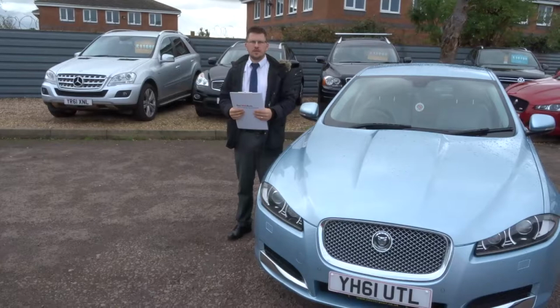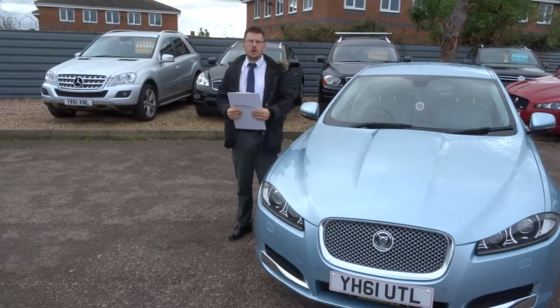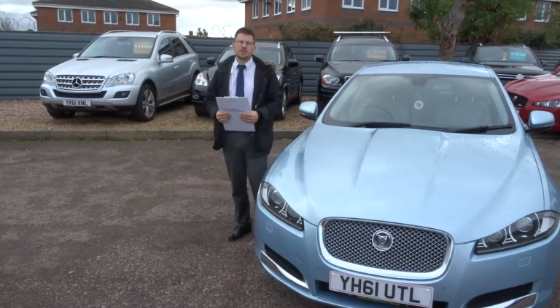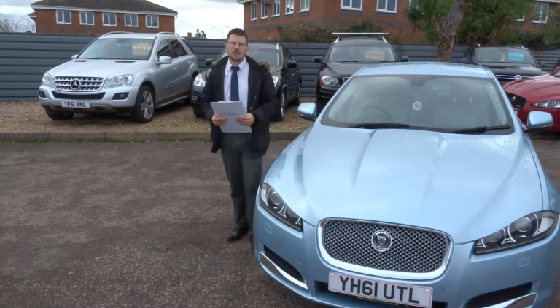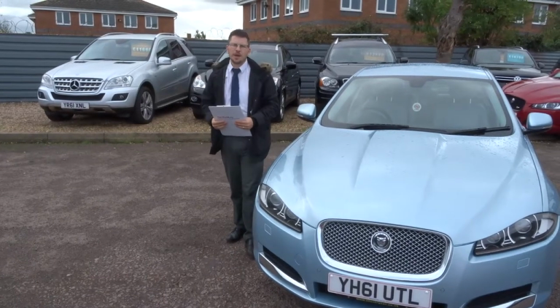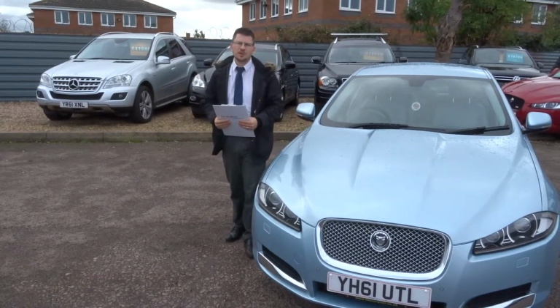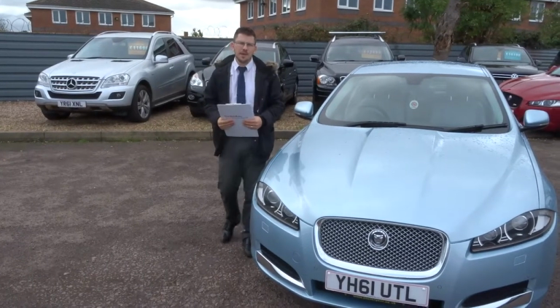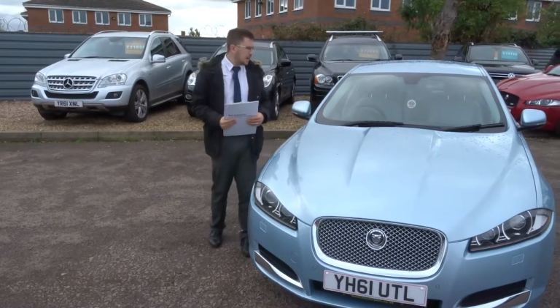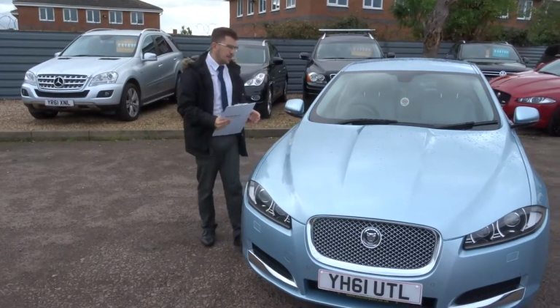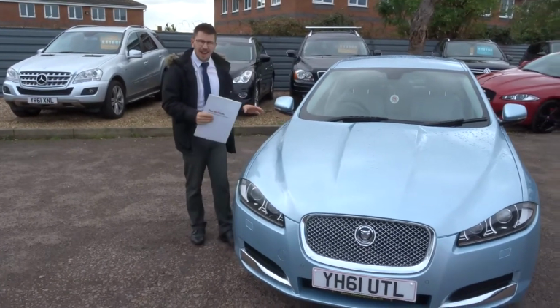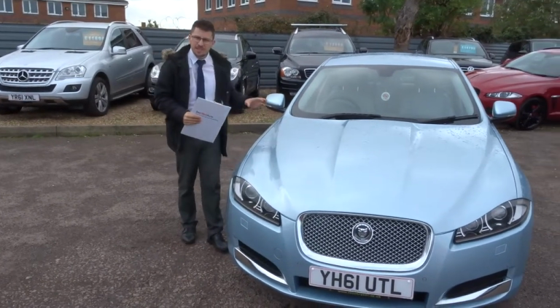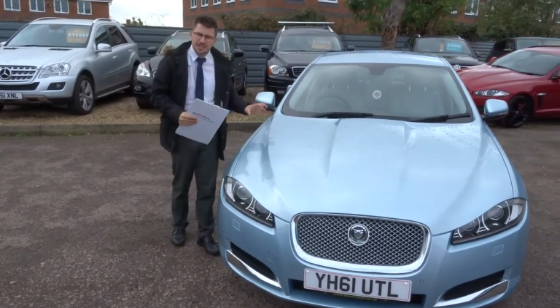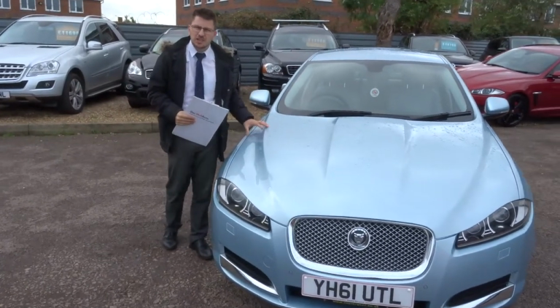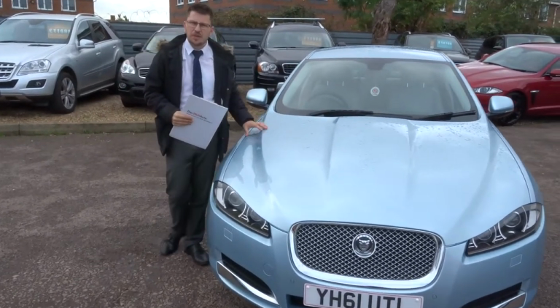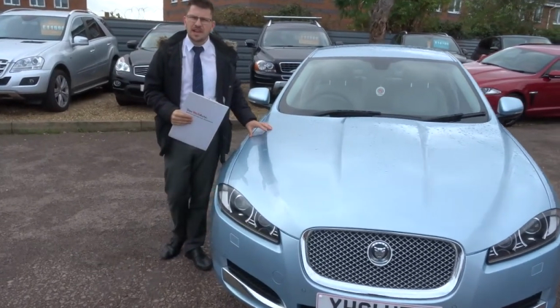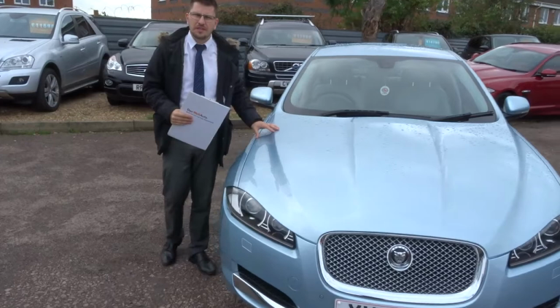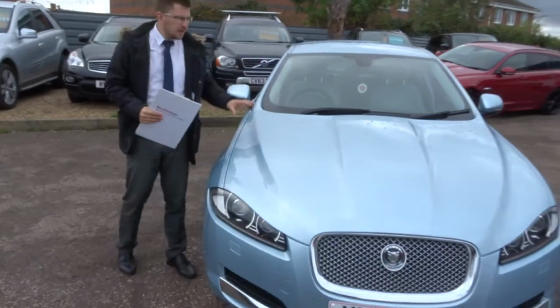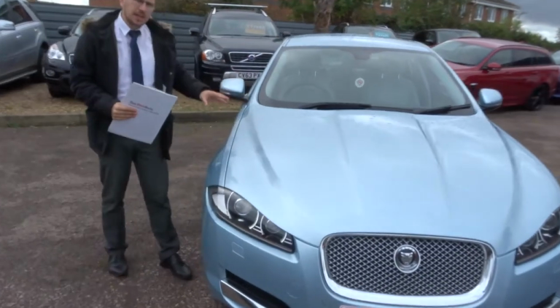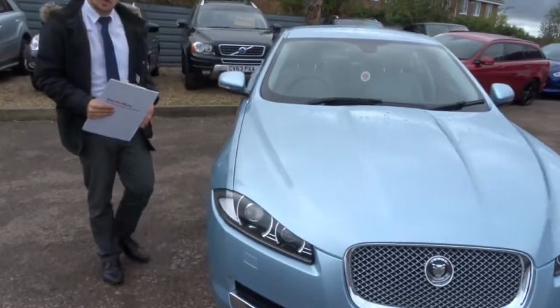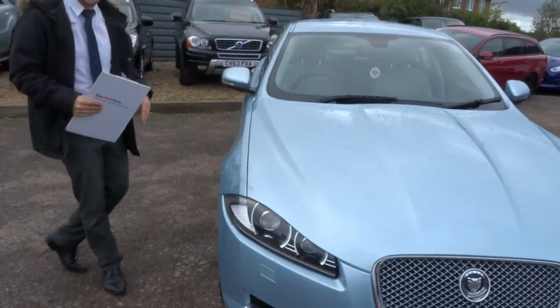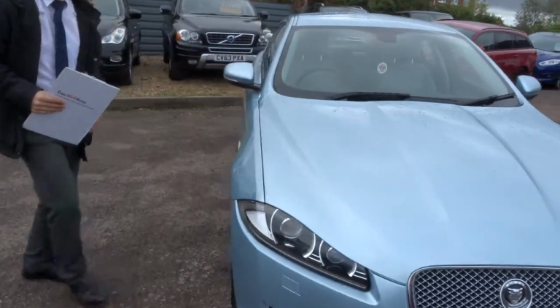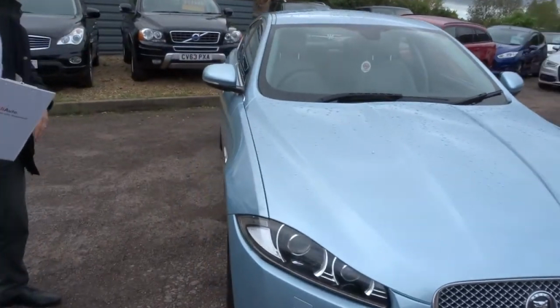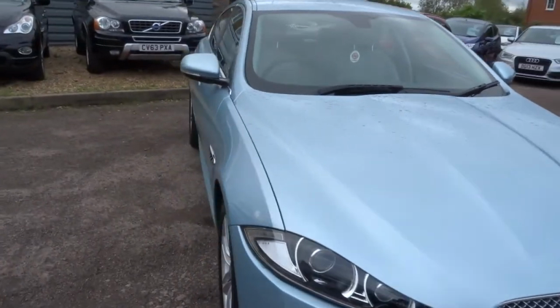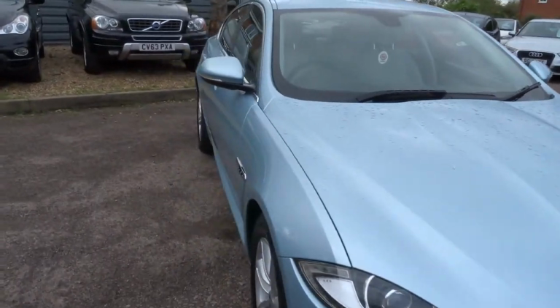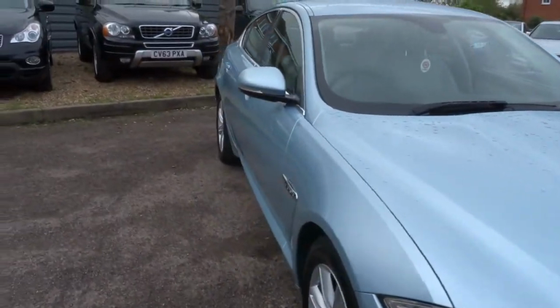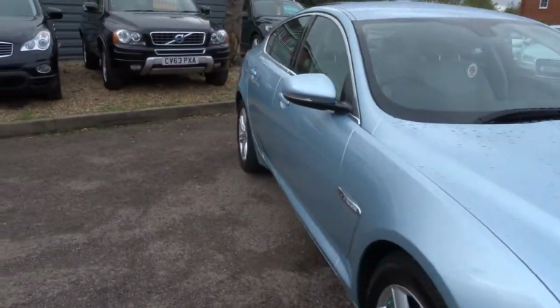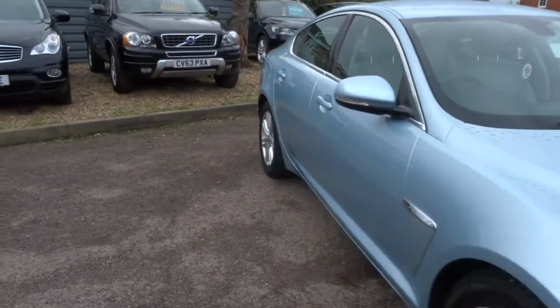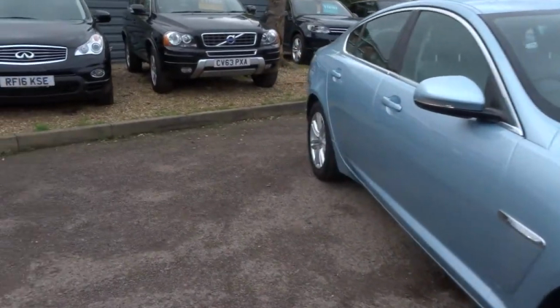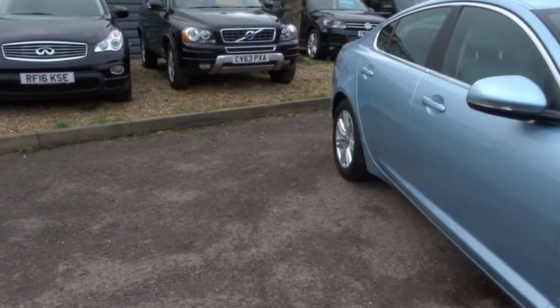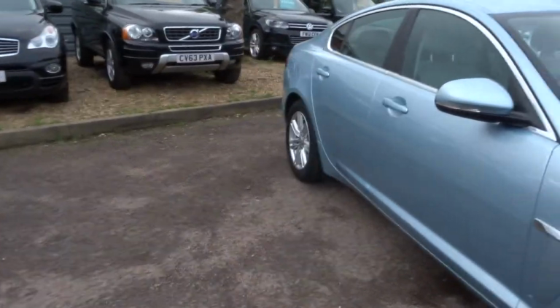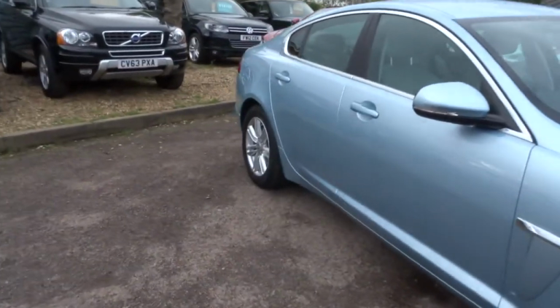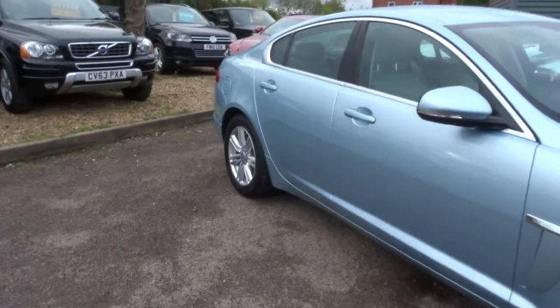Welcome to Country Car, my name's Tom. Here we have an absolutely stunning Jaguar XF. I'm going to give you a walk around the car and show you a few of the features and the general condition of it.